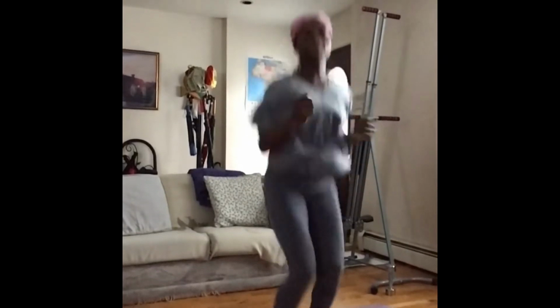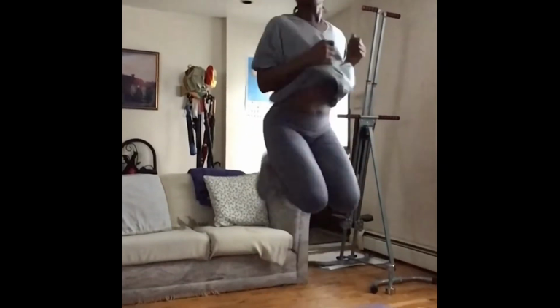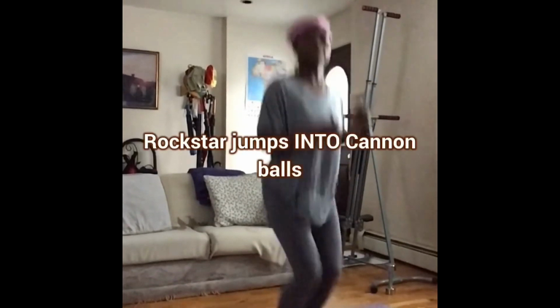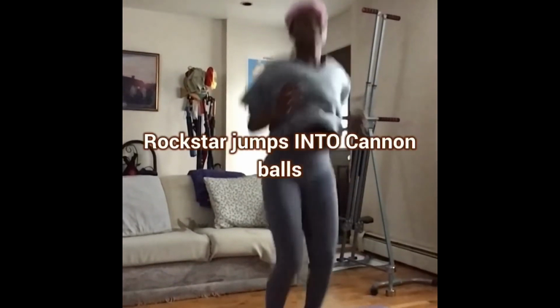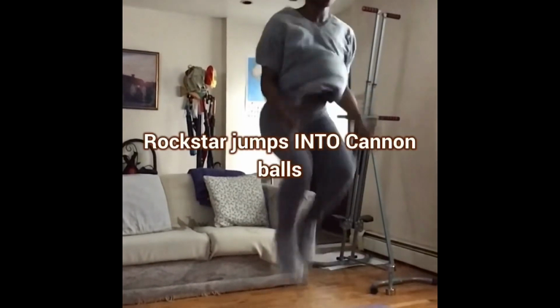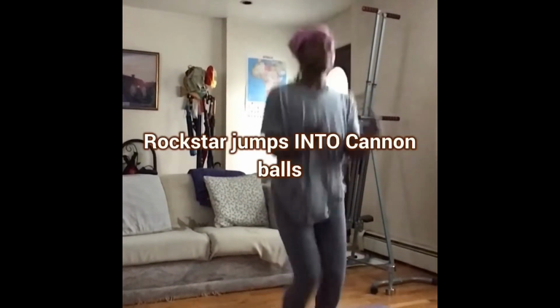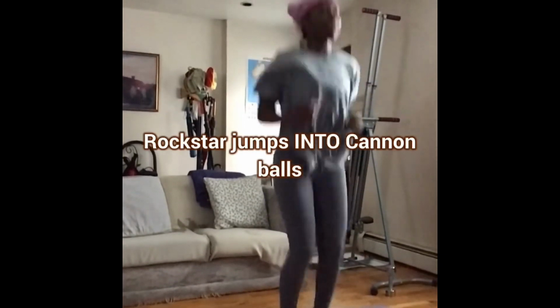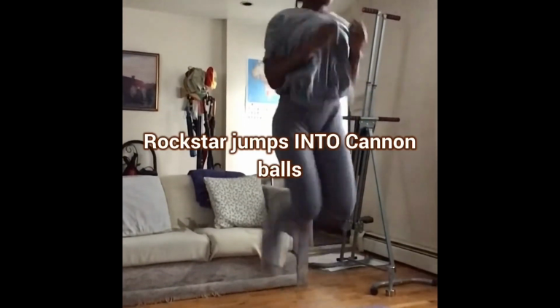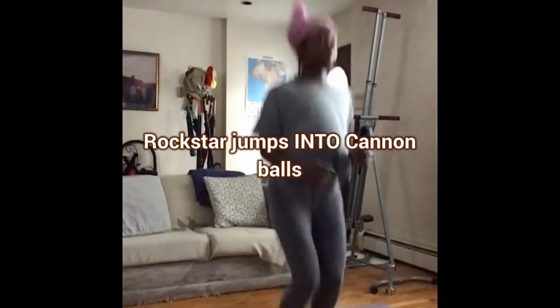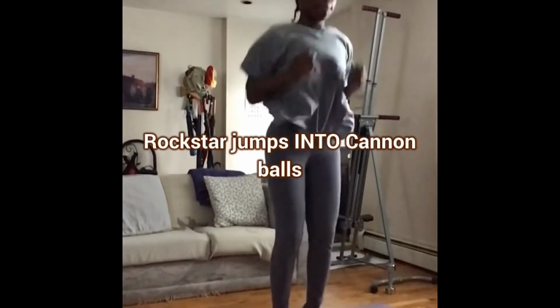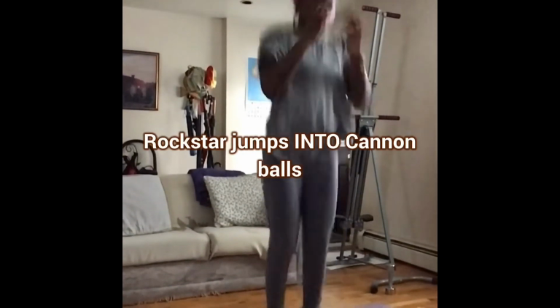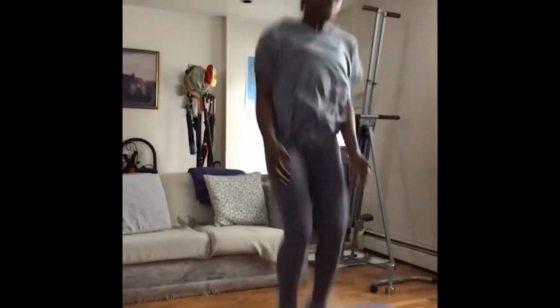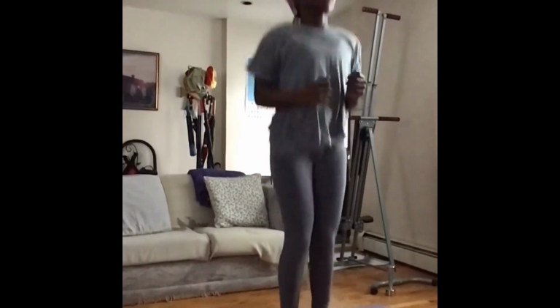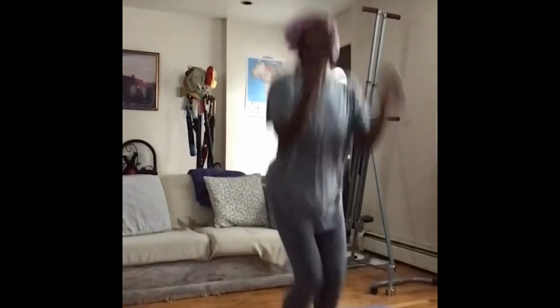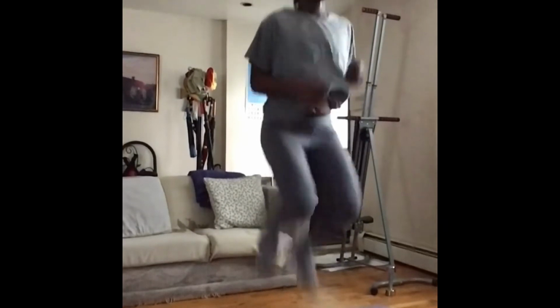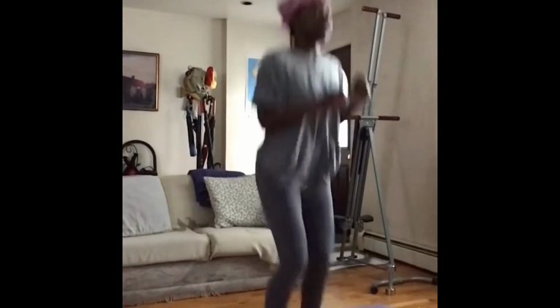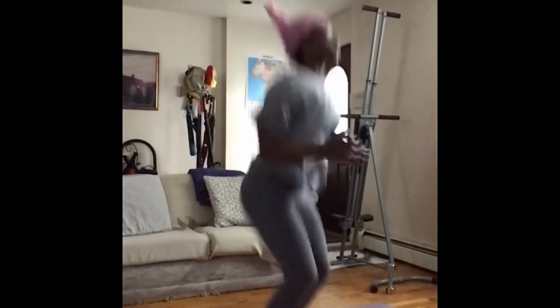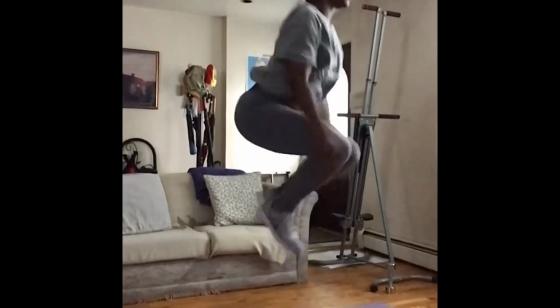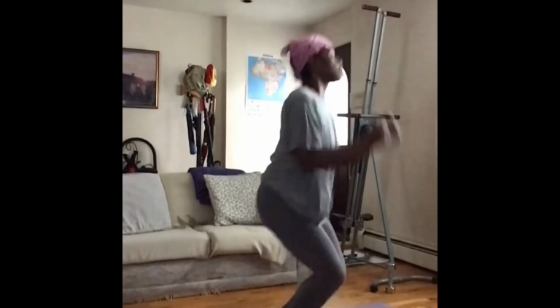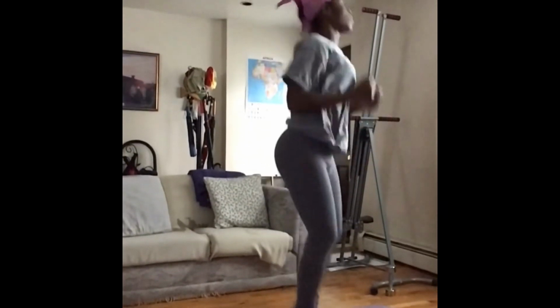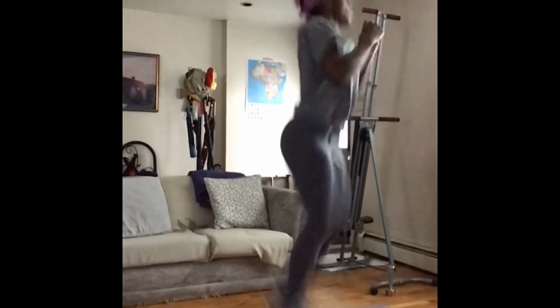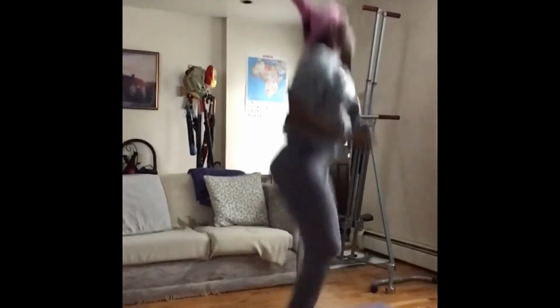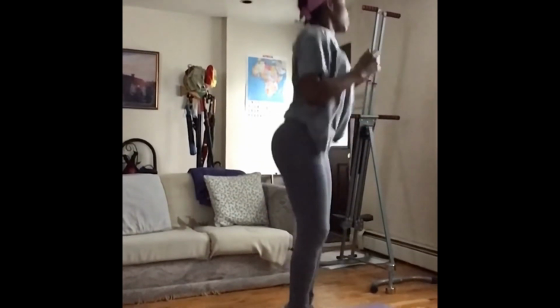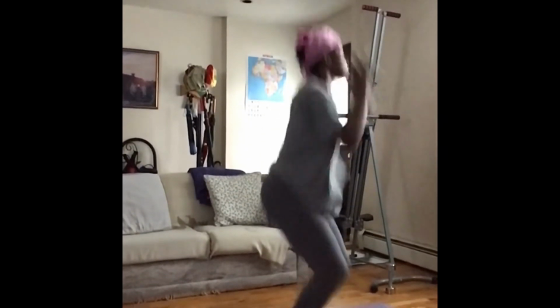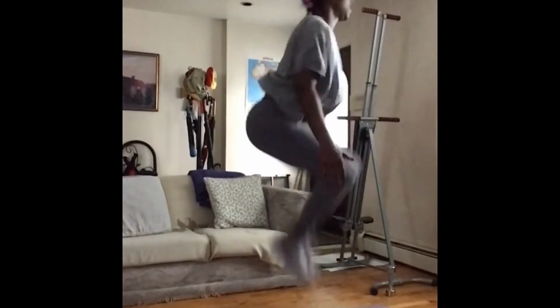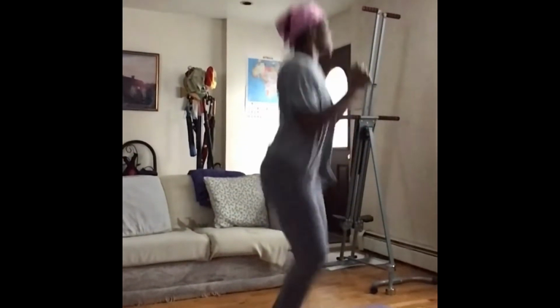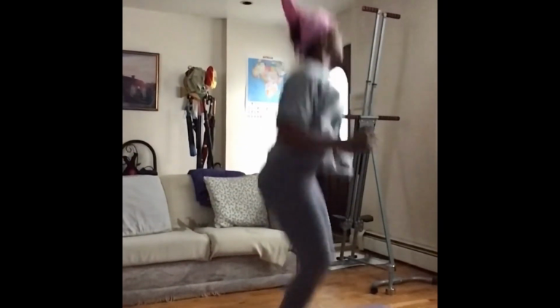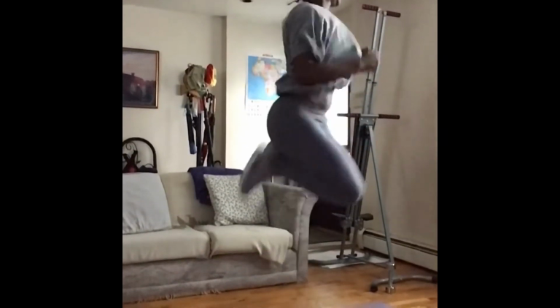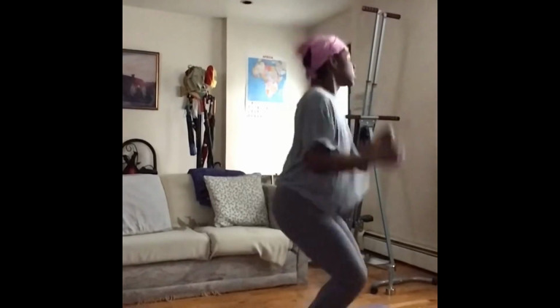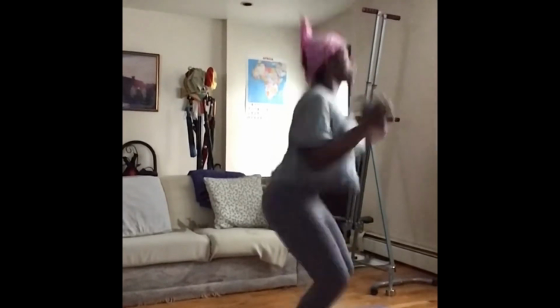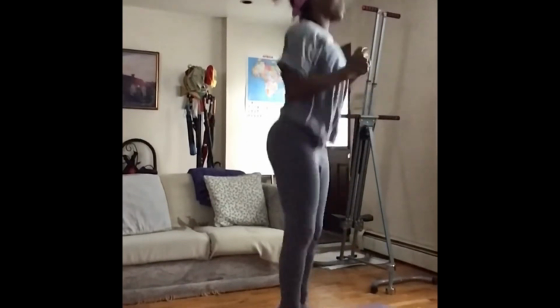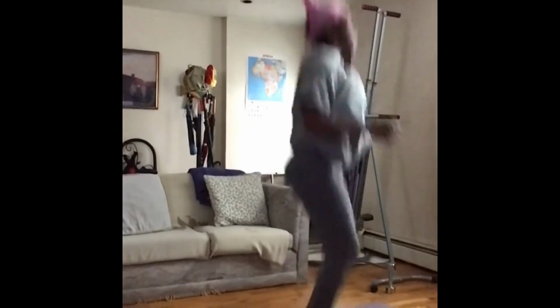Rockstars to cannonballs. Hamstrings and quads — kick yourself in the butt, grab the knees at the front.